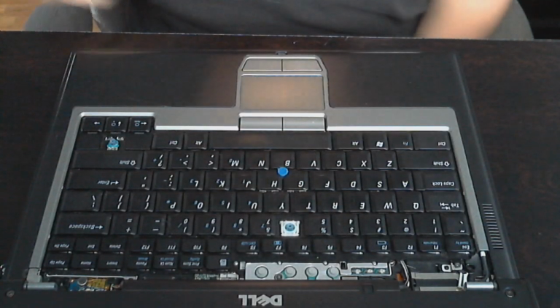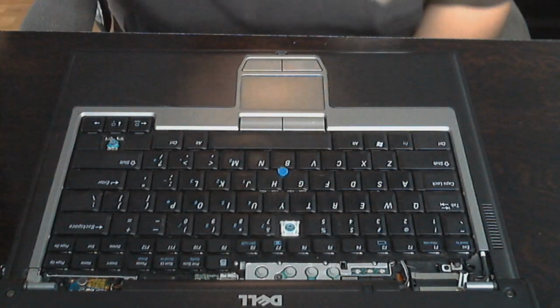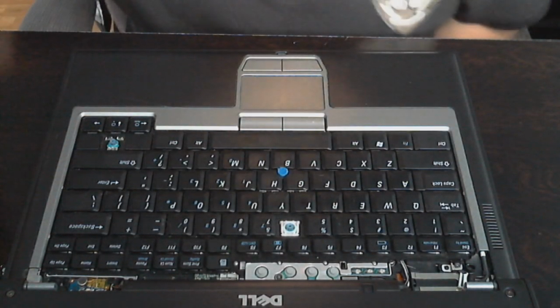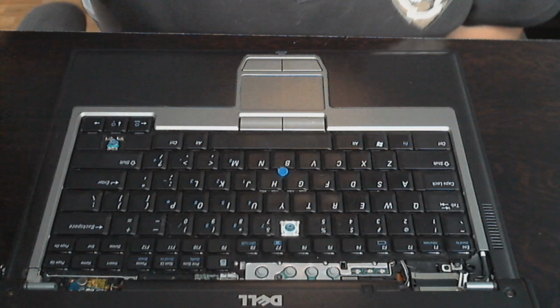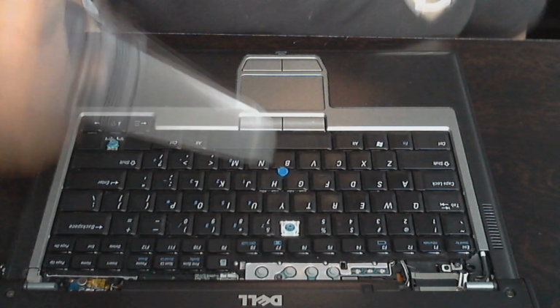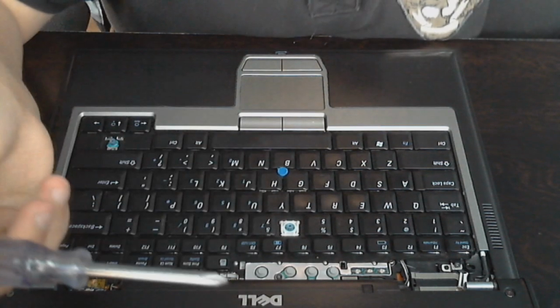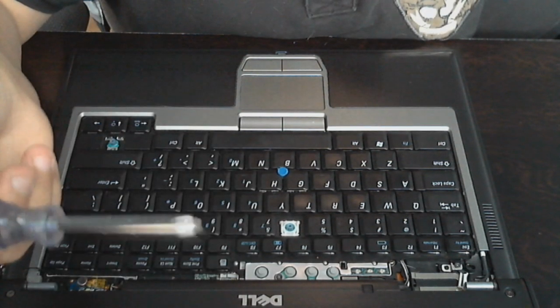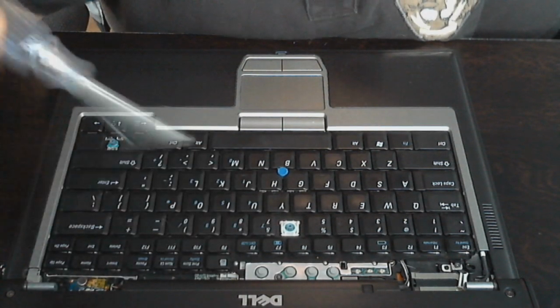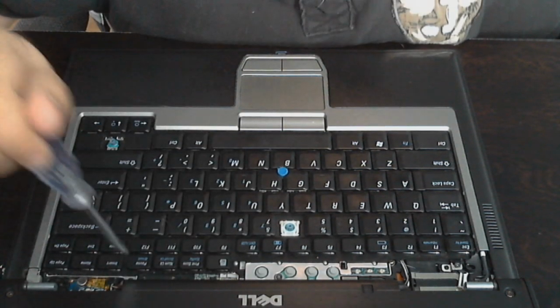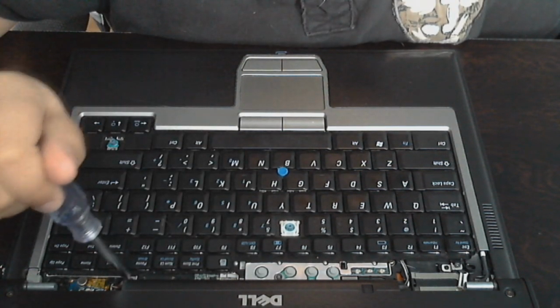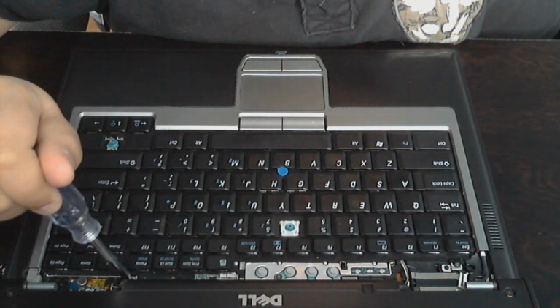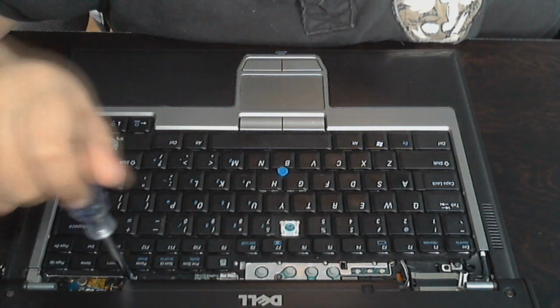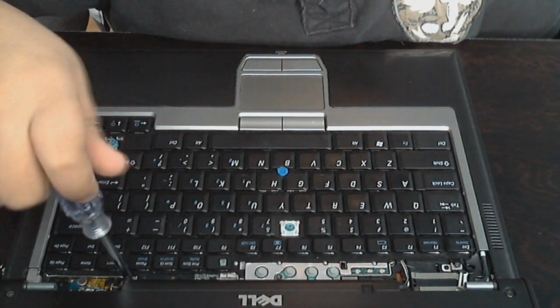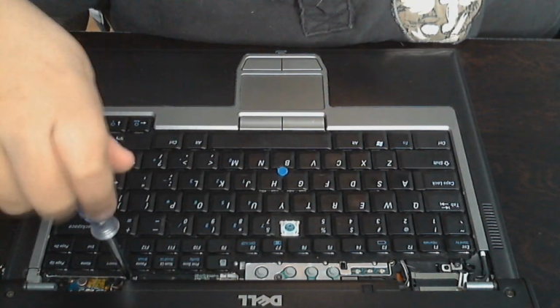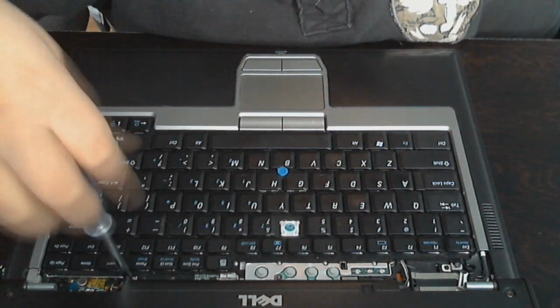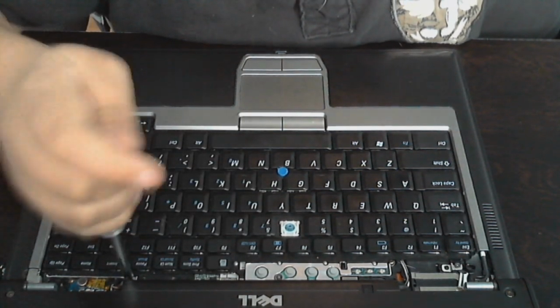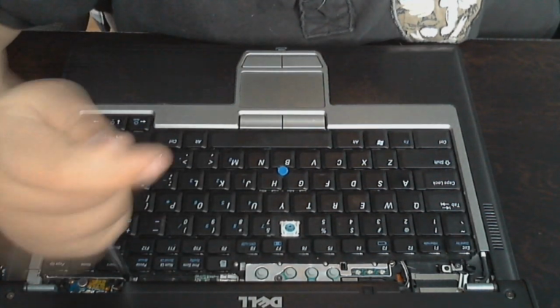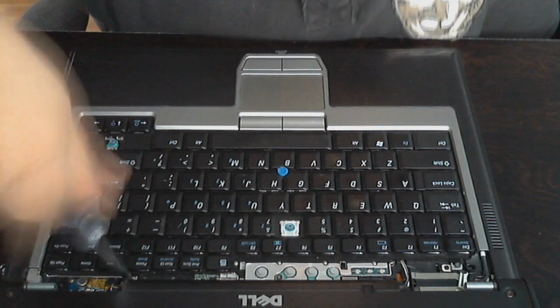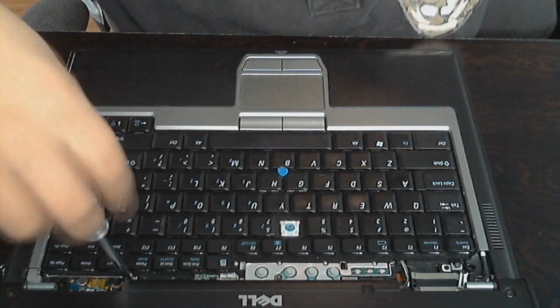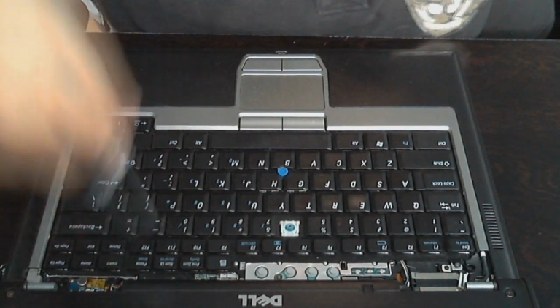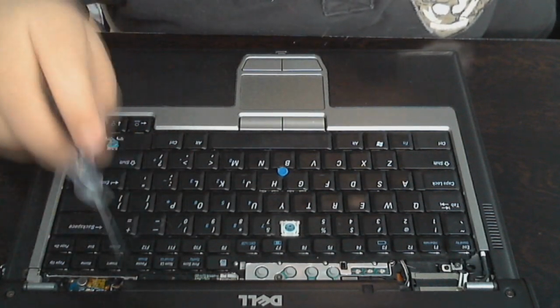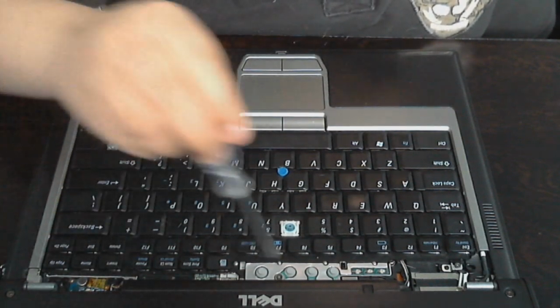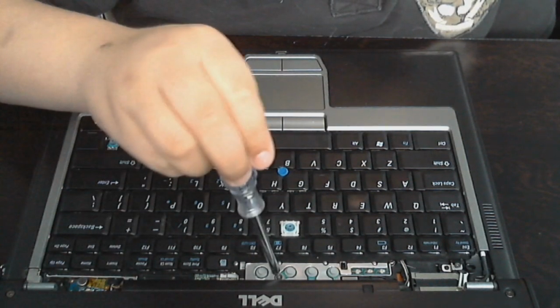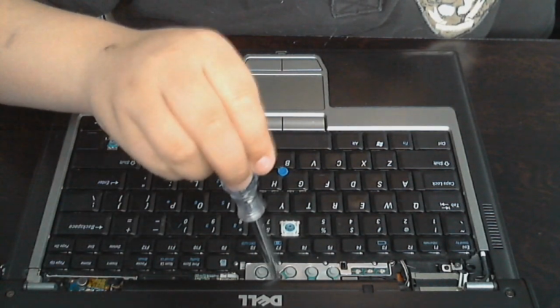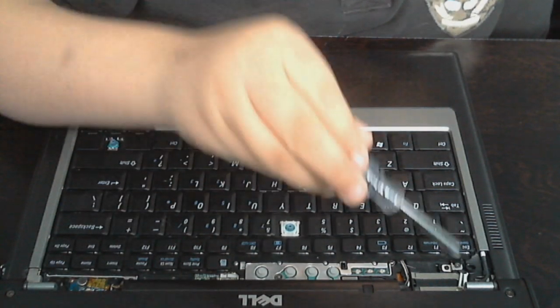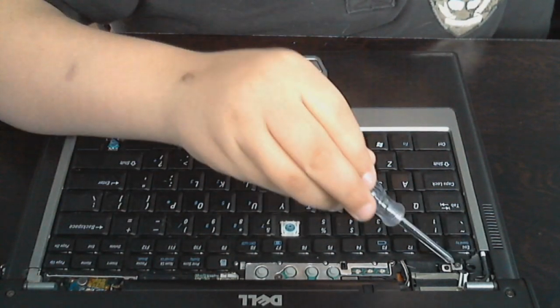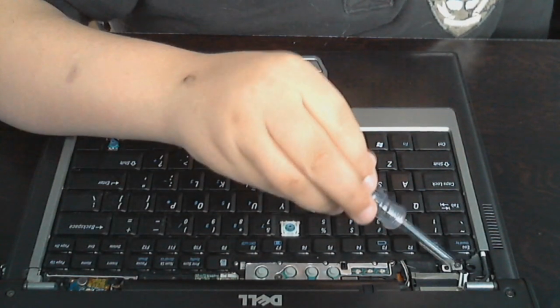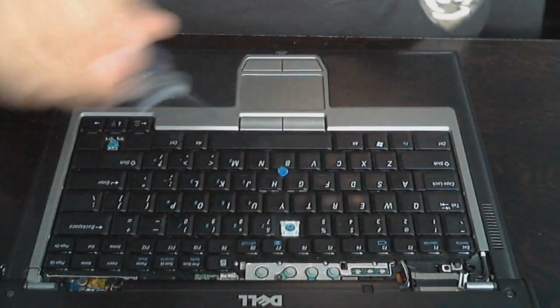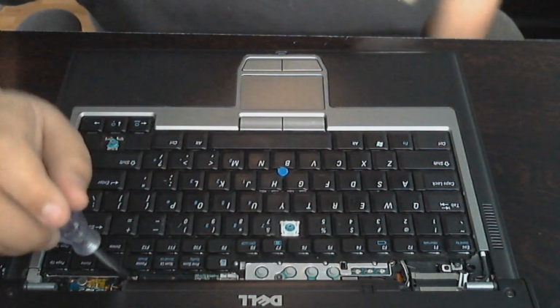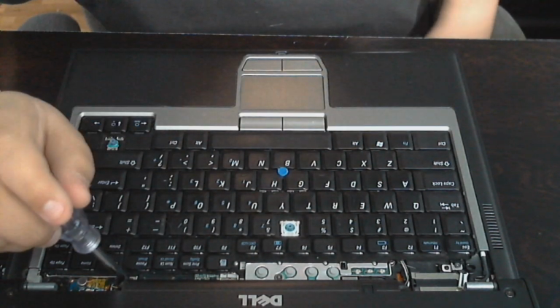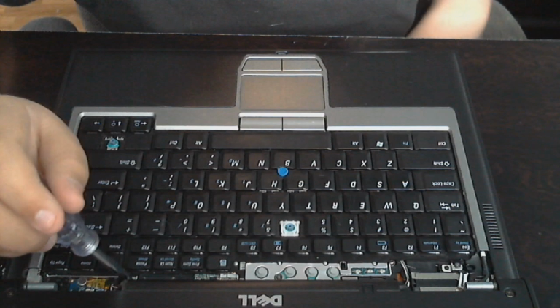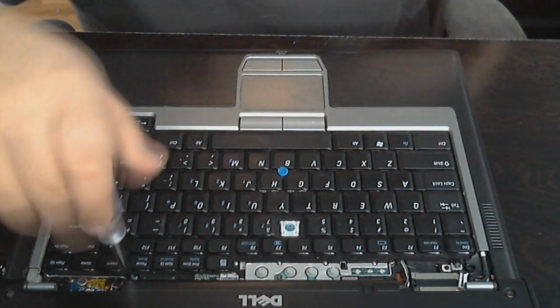So now you're going to need to take your Phillips screwdriver and put it in these three screws. There's one here, there's one right here, and there's one right here. So we're going to go ahead and take these out.